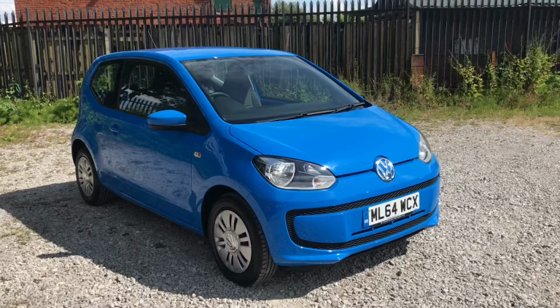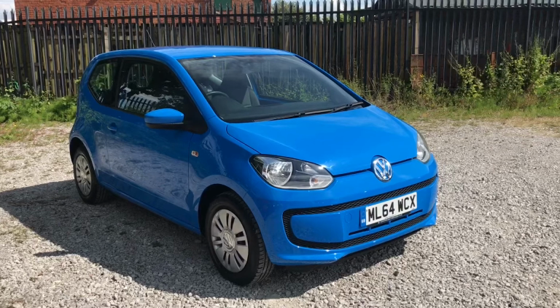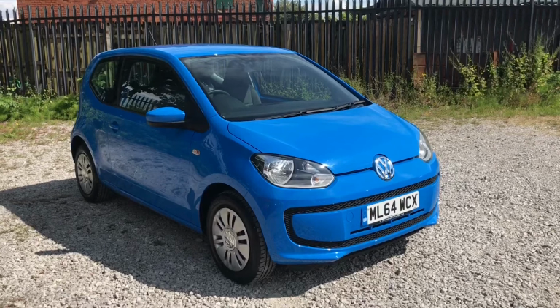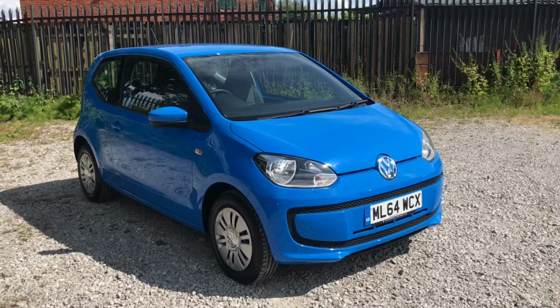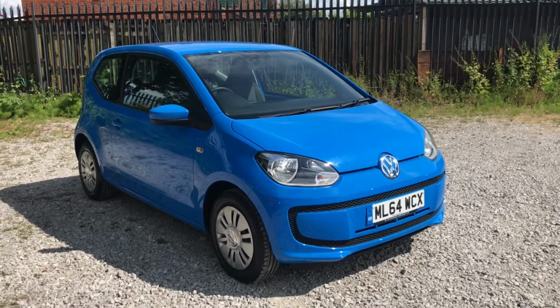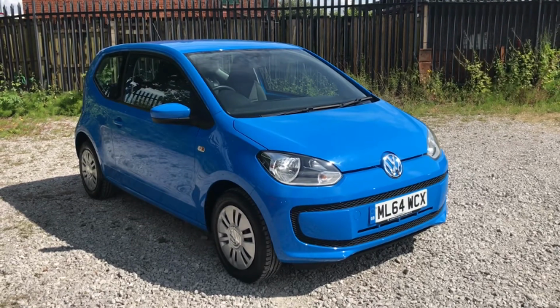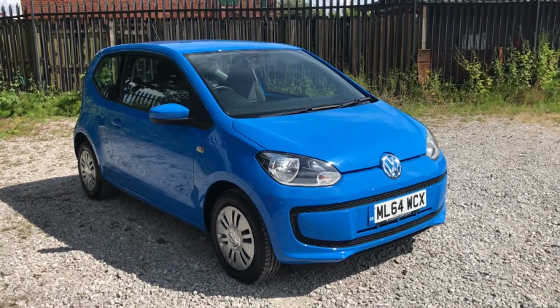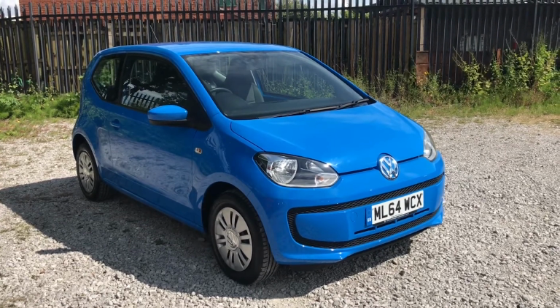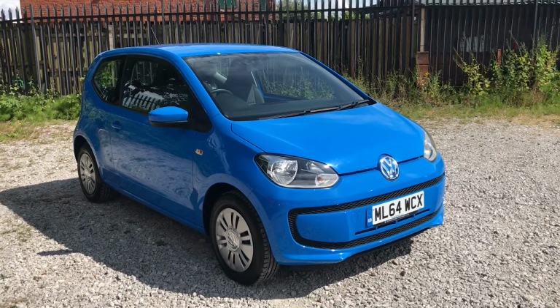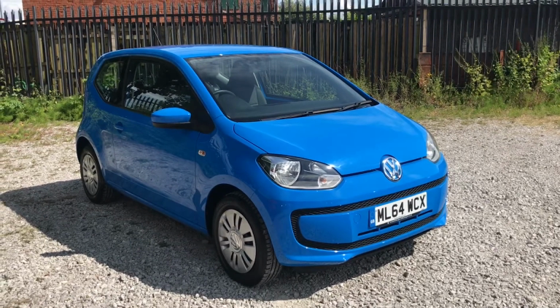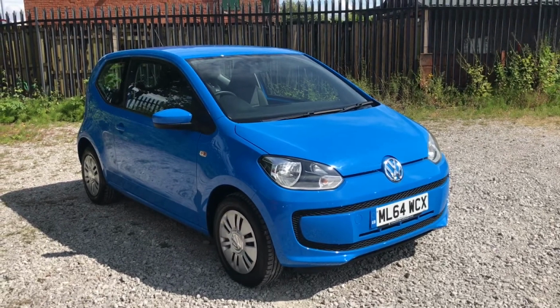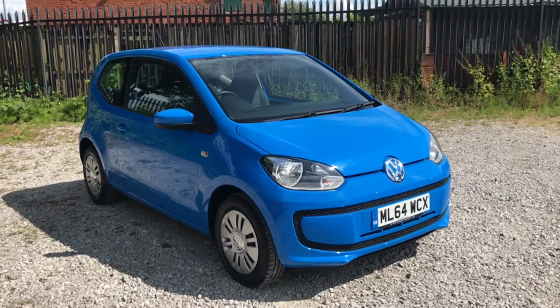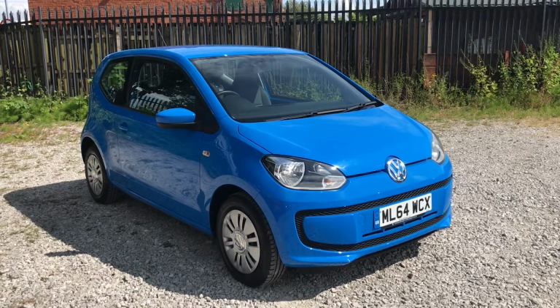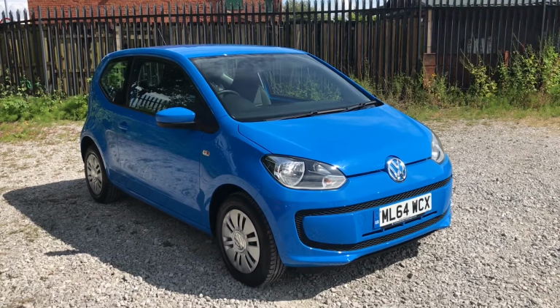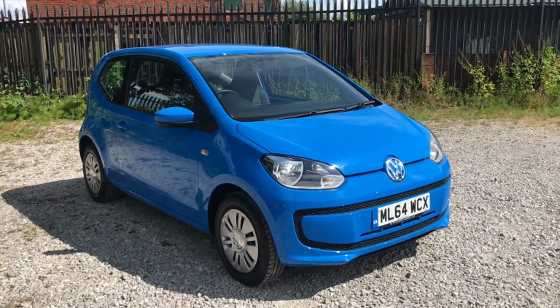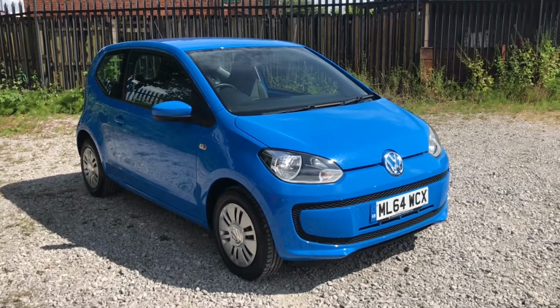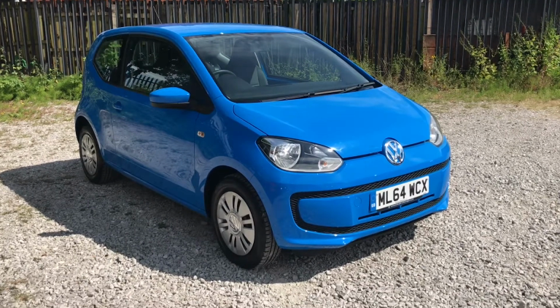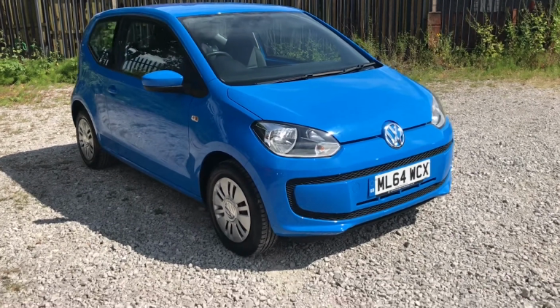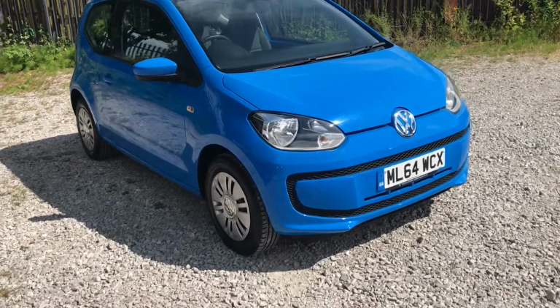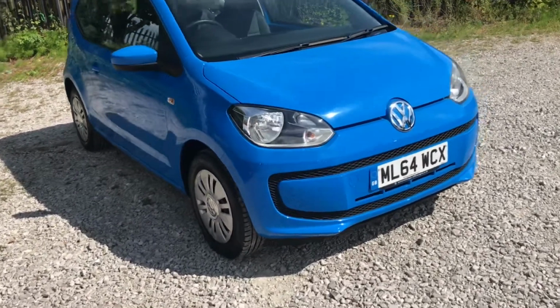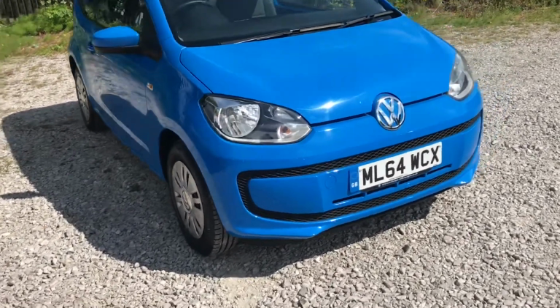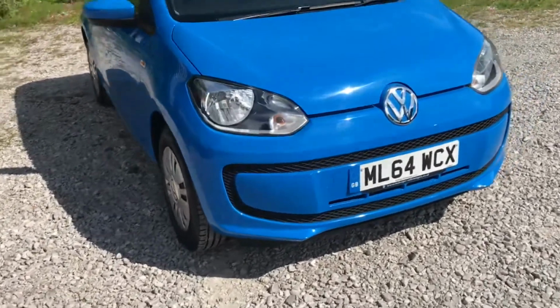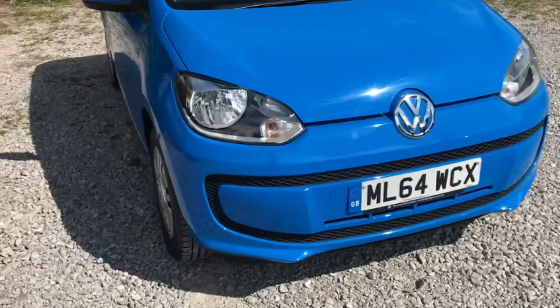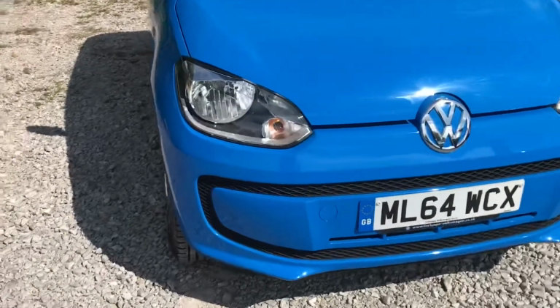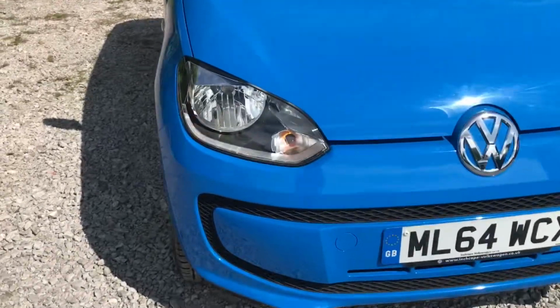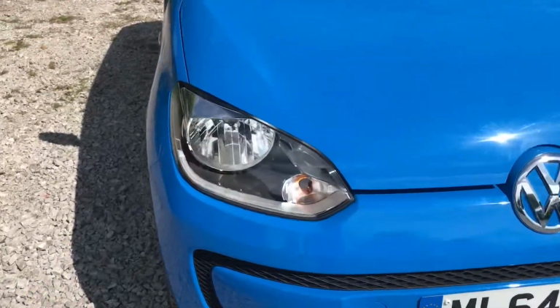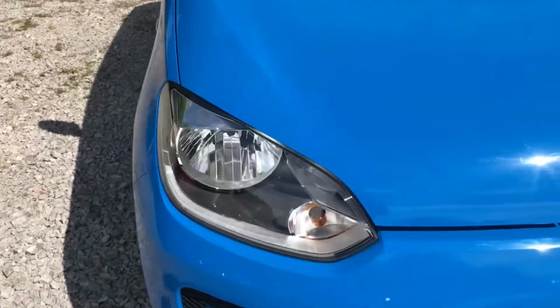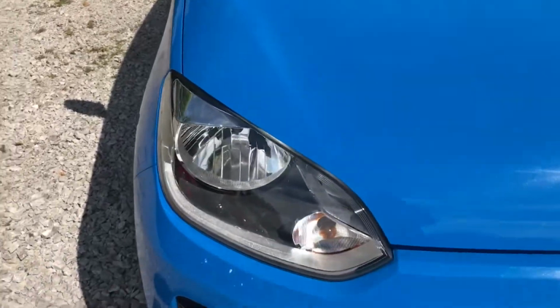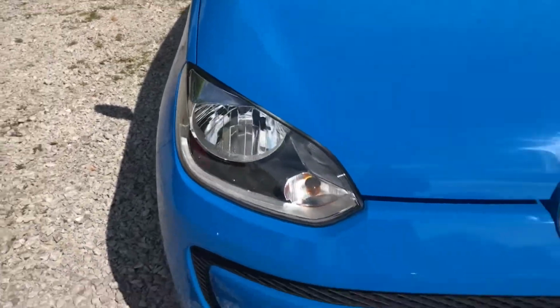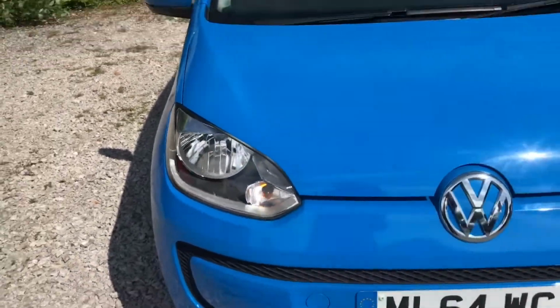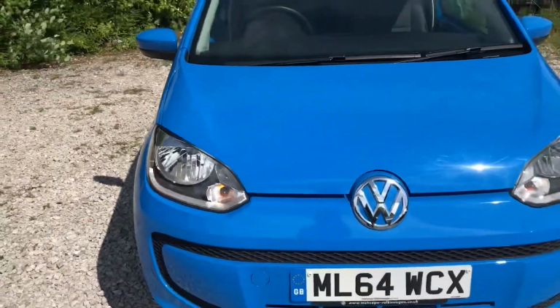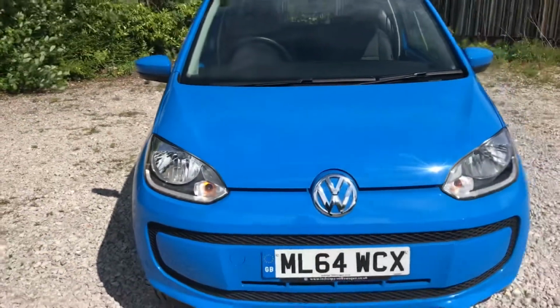Hi, welcome to Bolton Motor Match. My name is Abby and in this video I am showing you this Volkswagen Up Move. Taking a look at the front of the vehicle, it has daytime running lights and this blue colour does look really good.